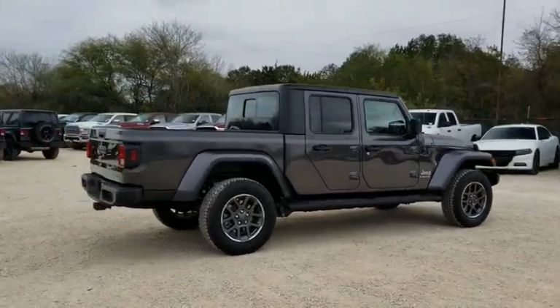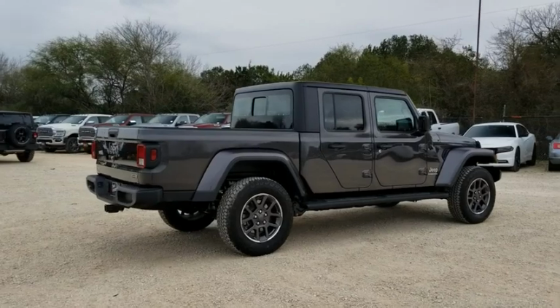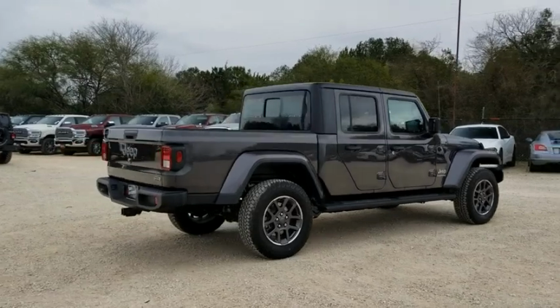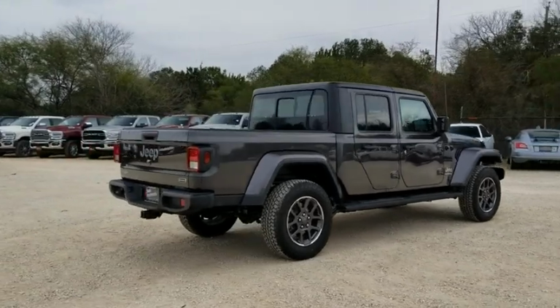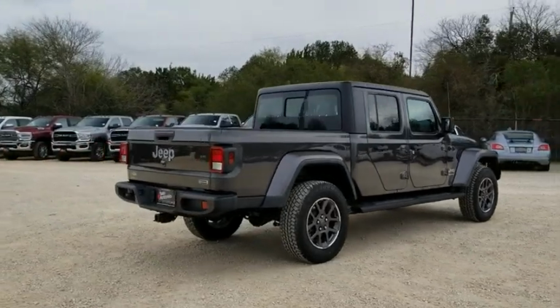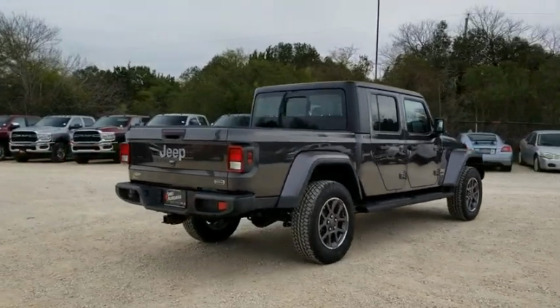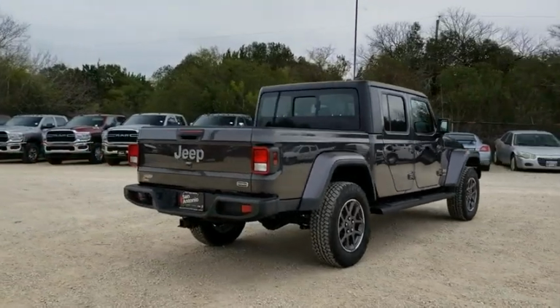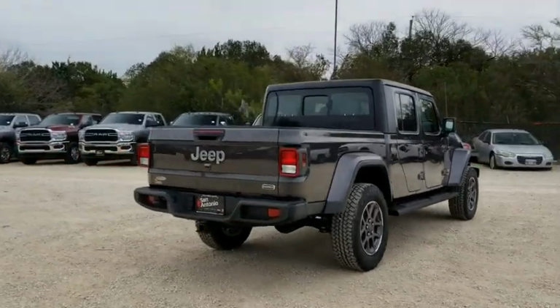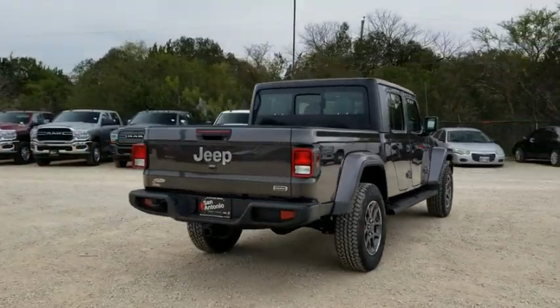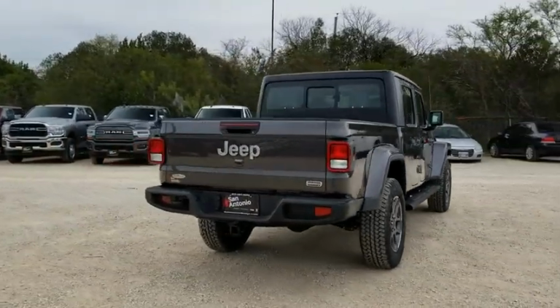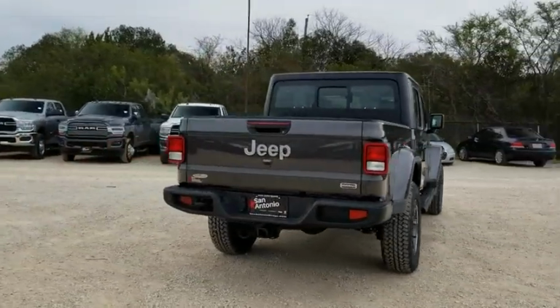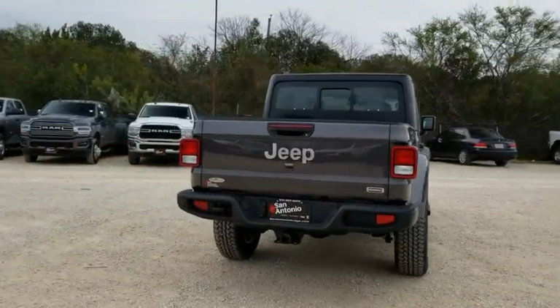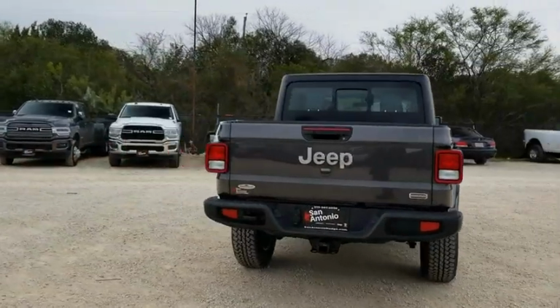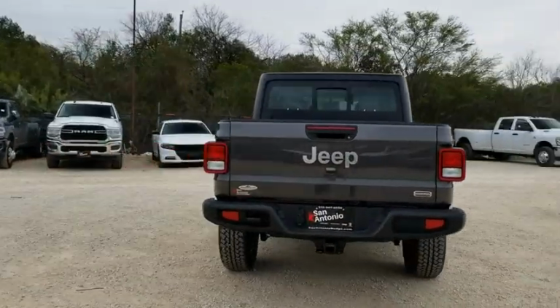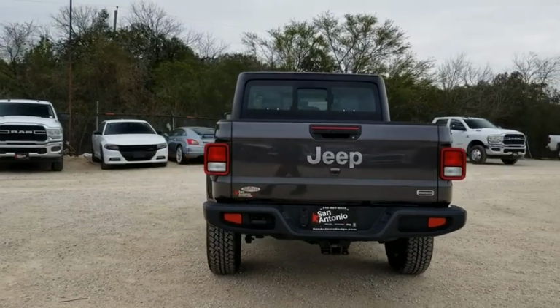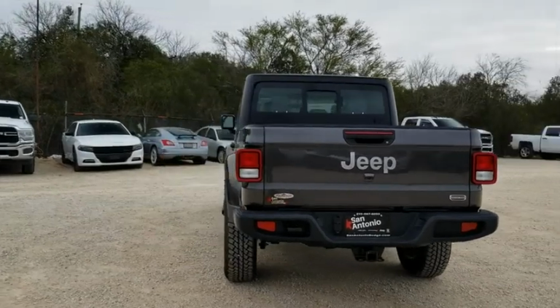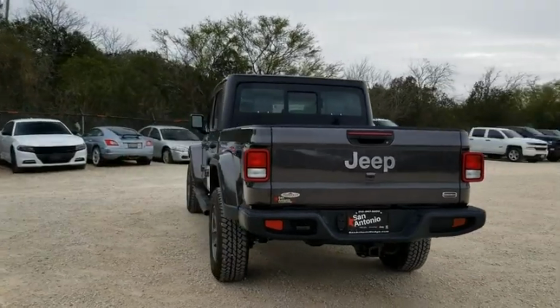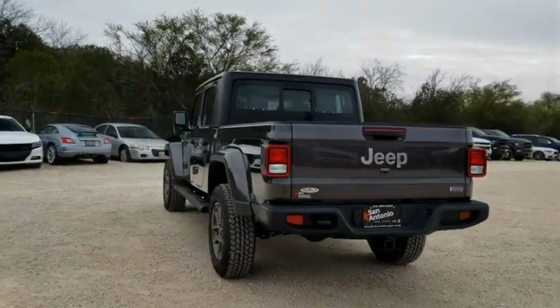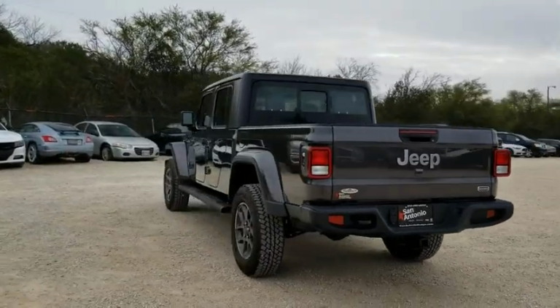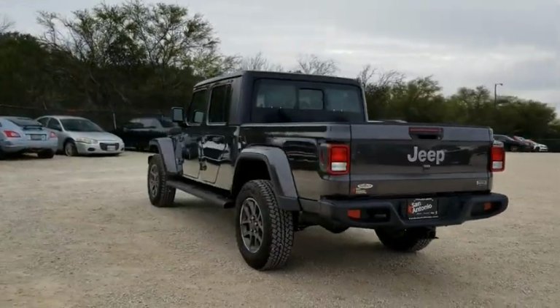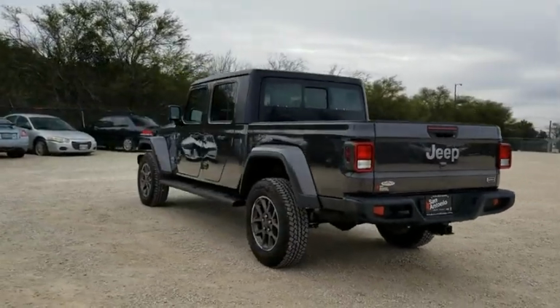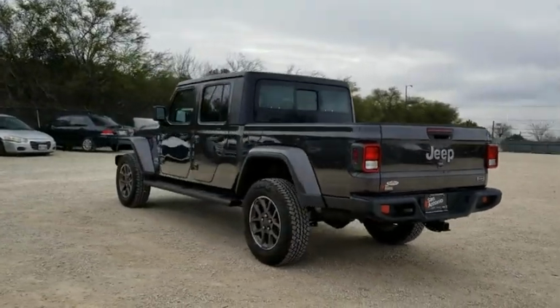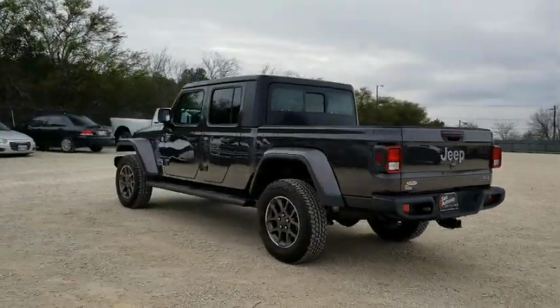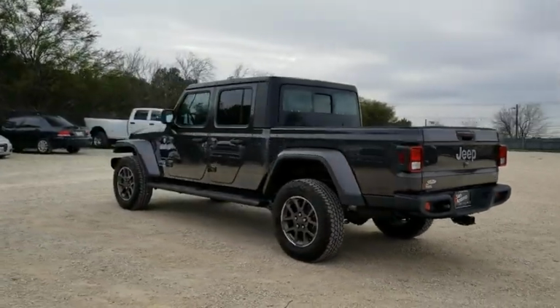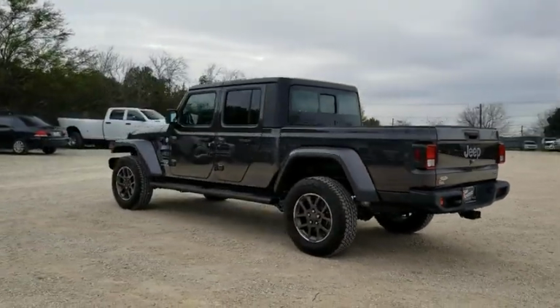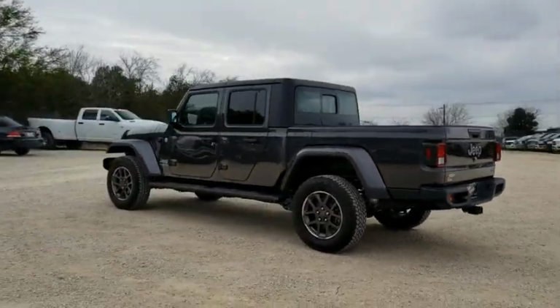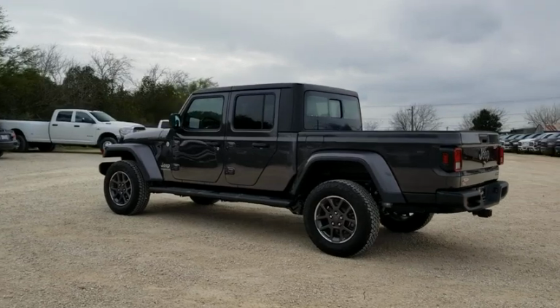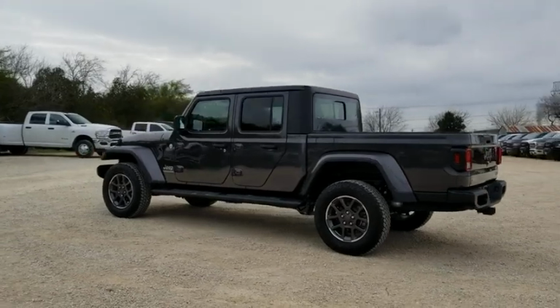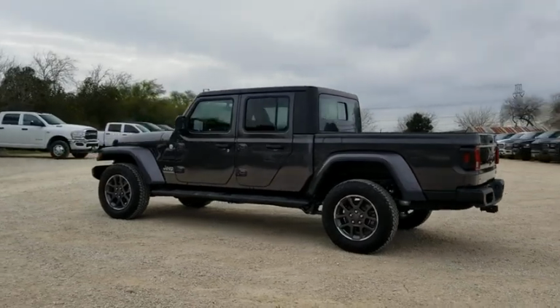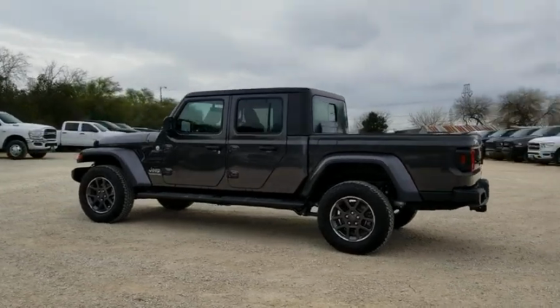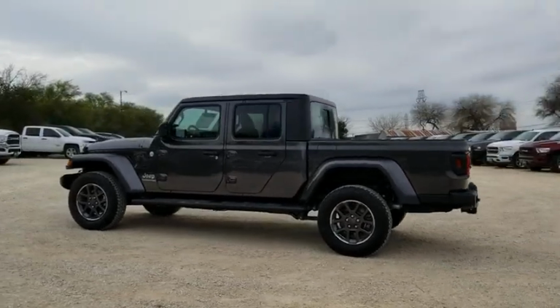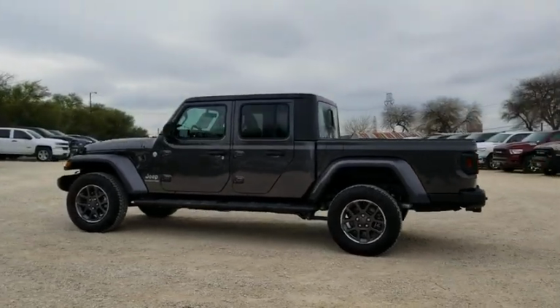This vehicle has less than 100 miles. Here are some of this vehicle's great options: traction control, leather-wrapped steering wheel, dual airbags, power steering, four-wheel disc brakes, center armrest, eight speakers.